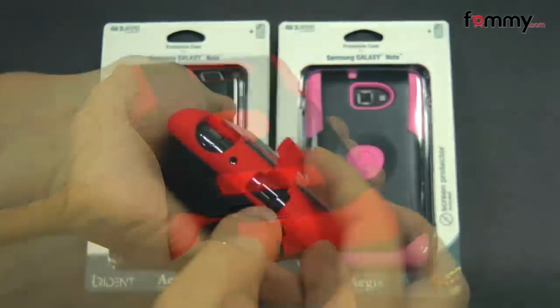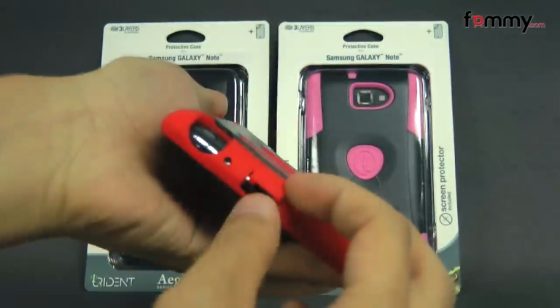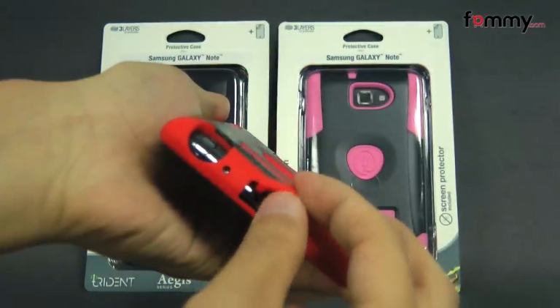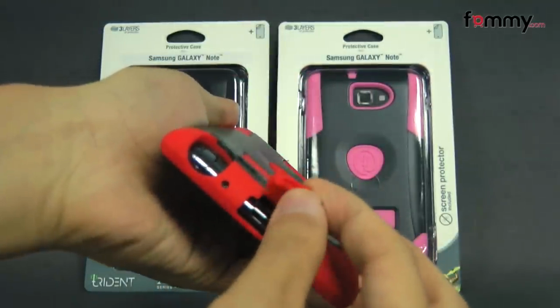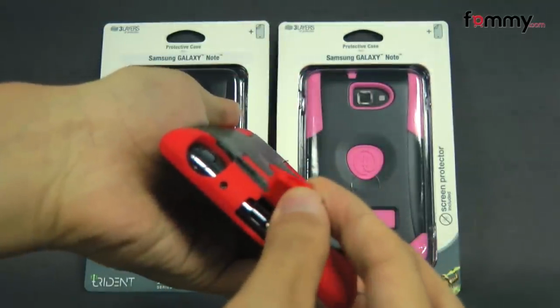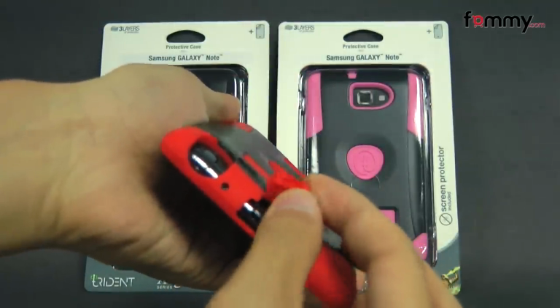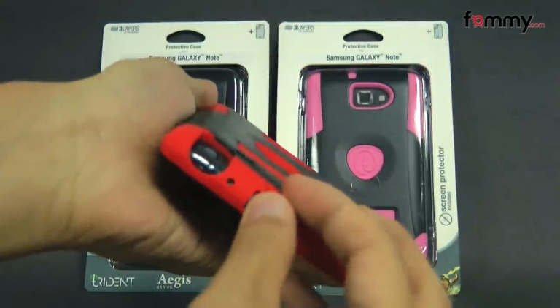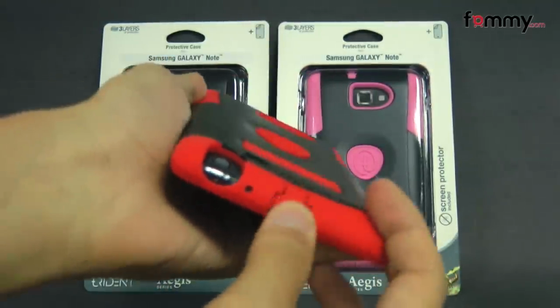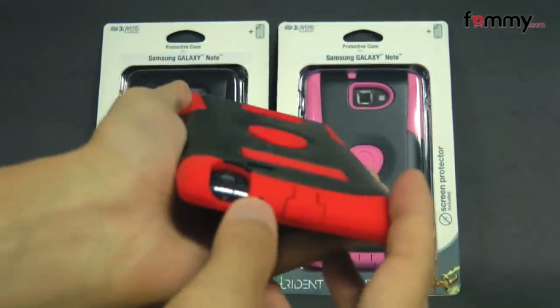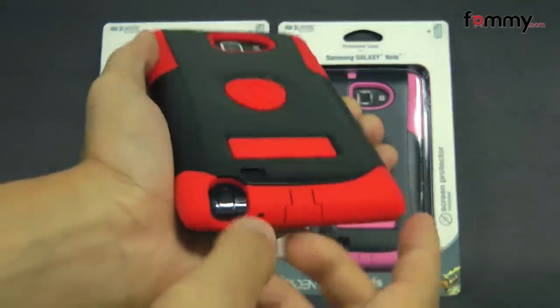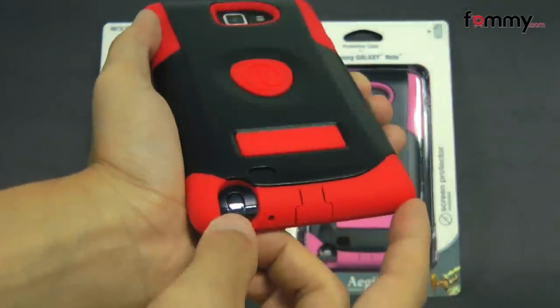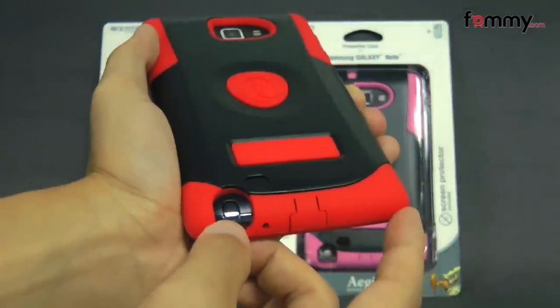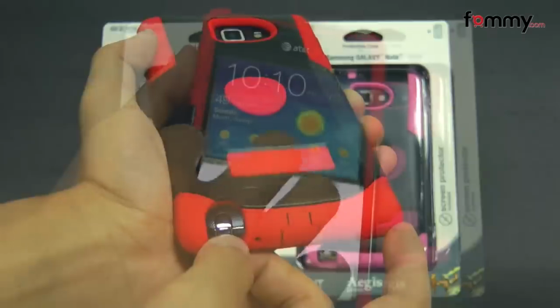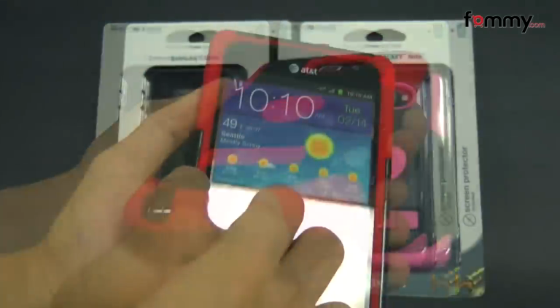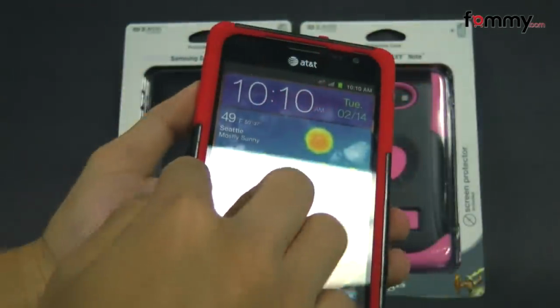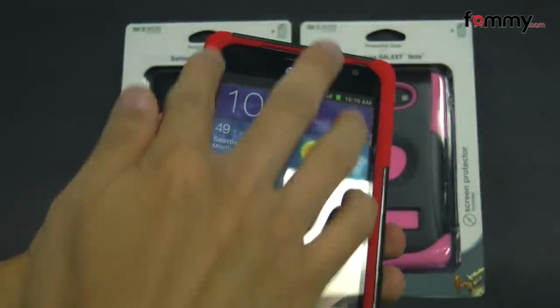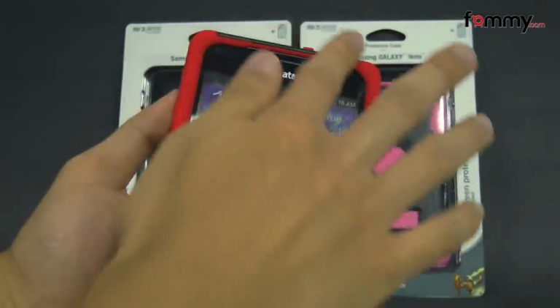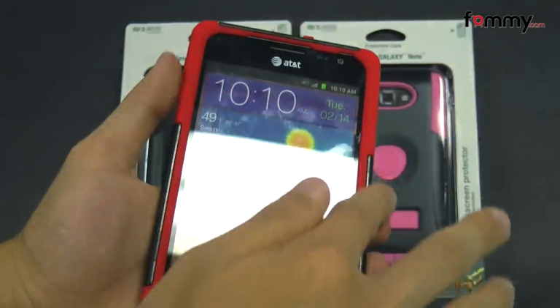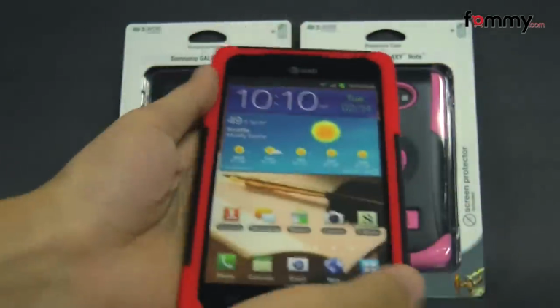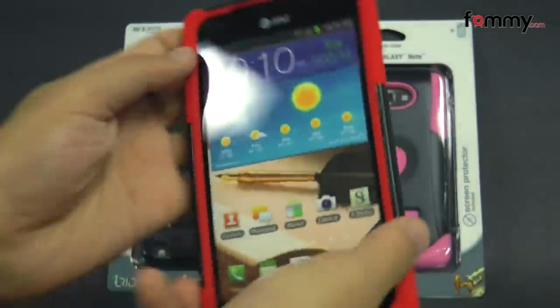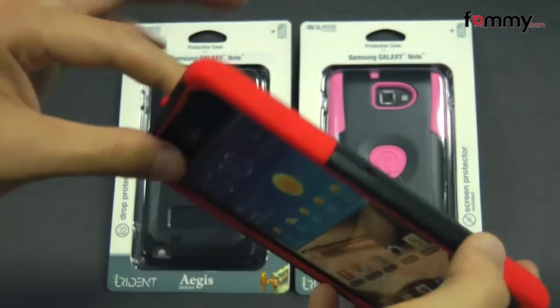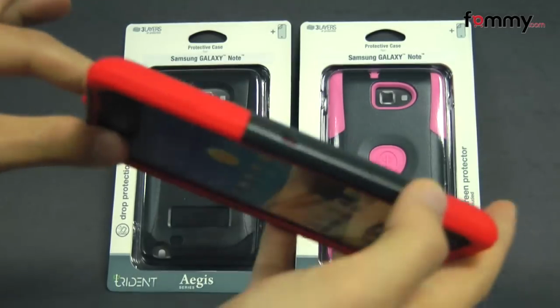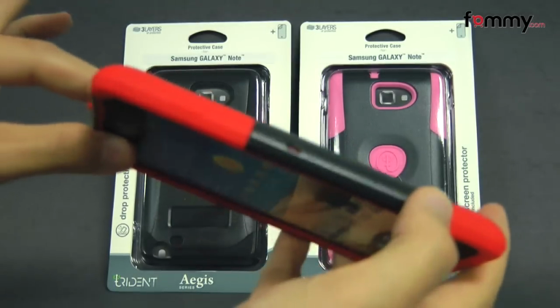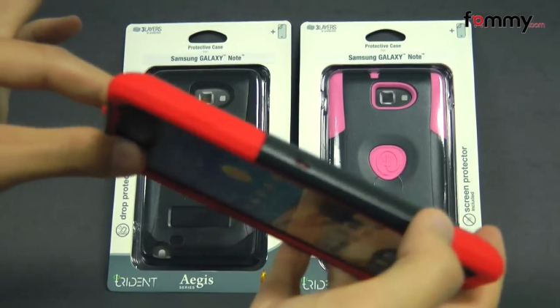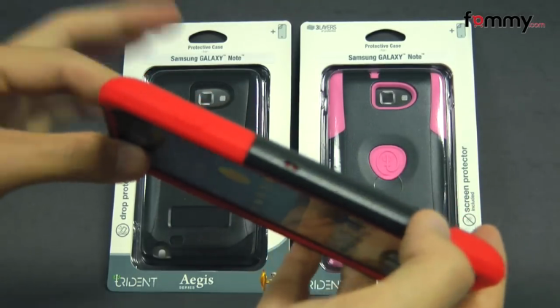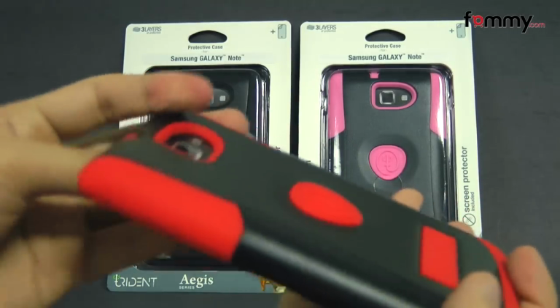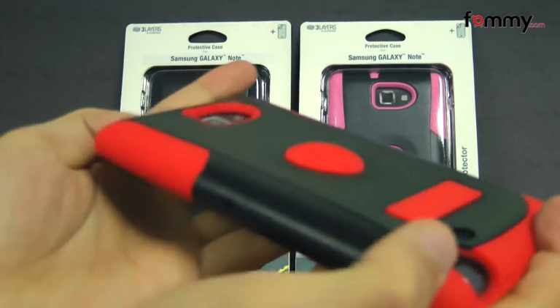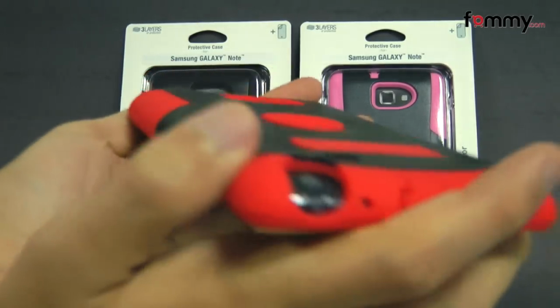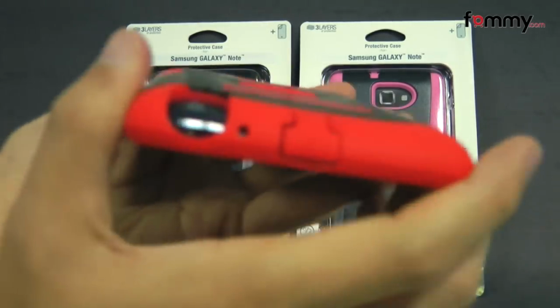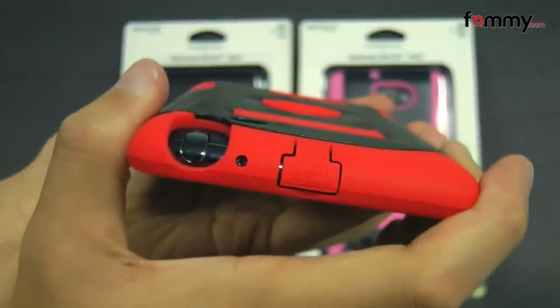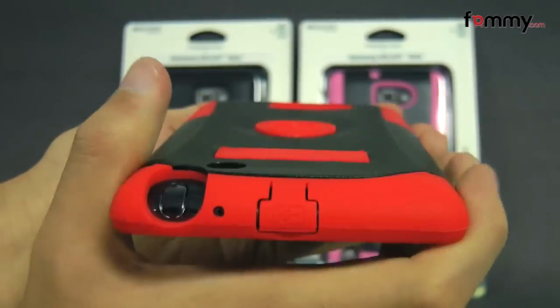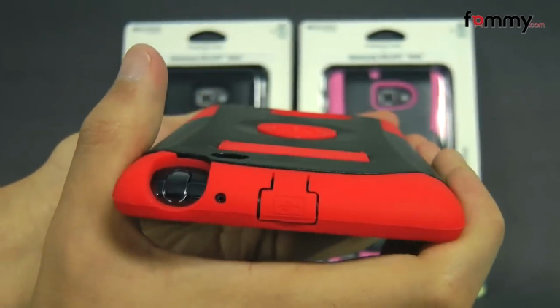It also has cutouts at the bottom for your charging port, your mic, and your stylus. The case fits tightly all around your device and even though it's made up of two layers, it doesn't really add too much bulk.